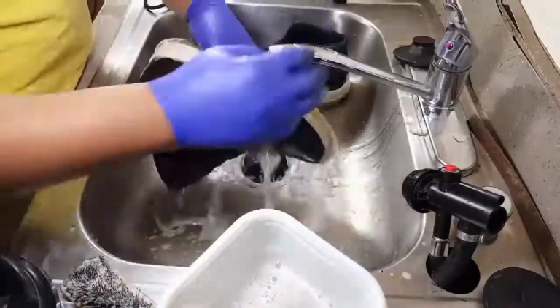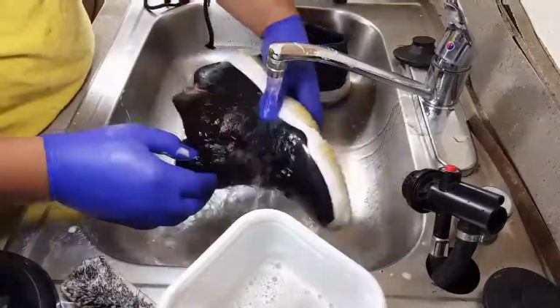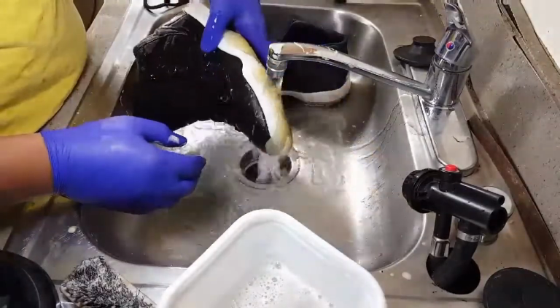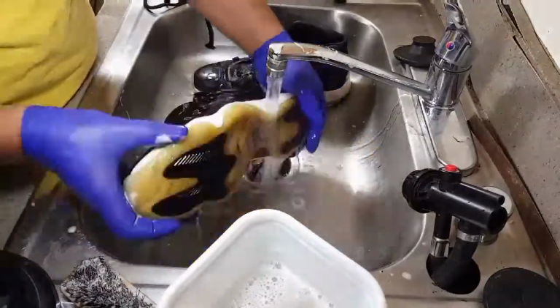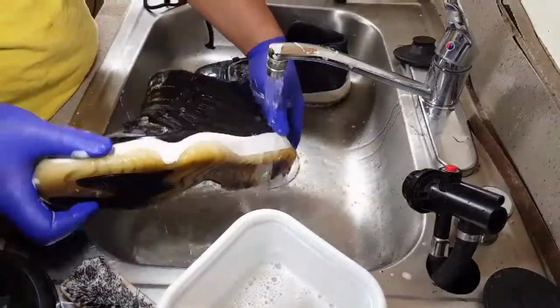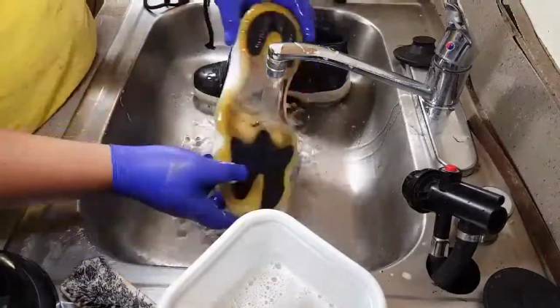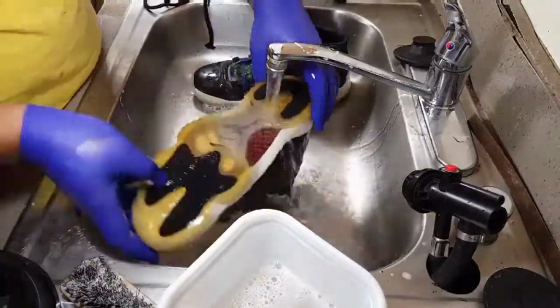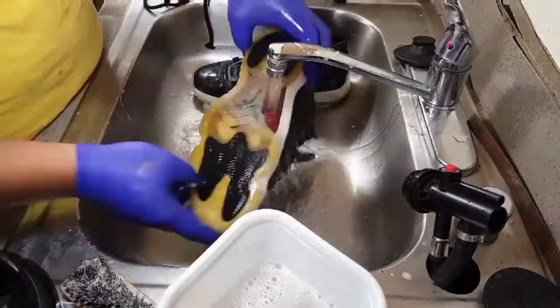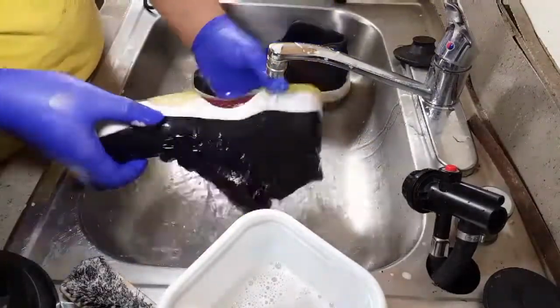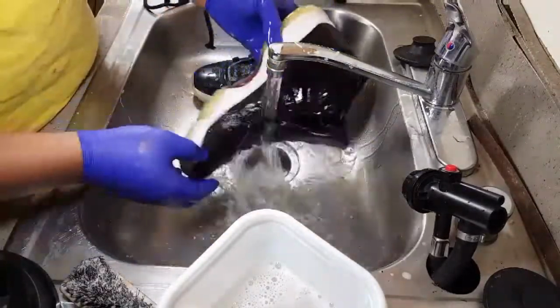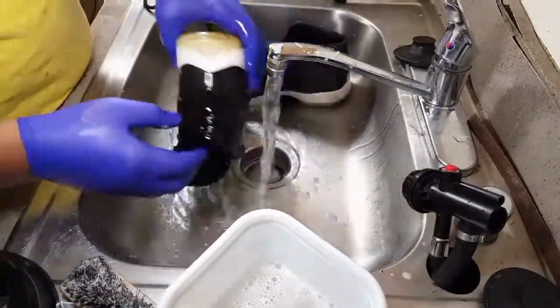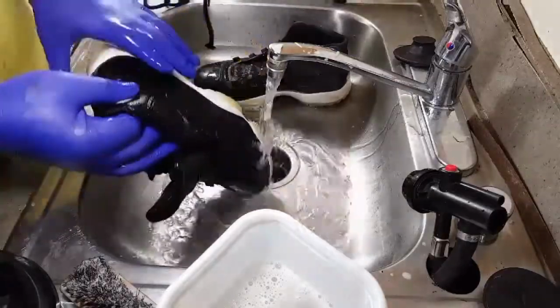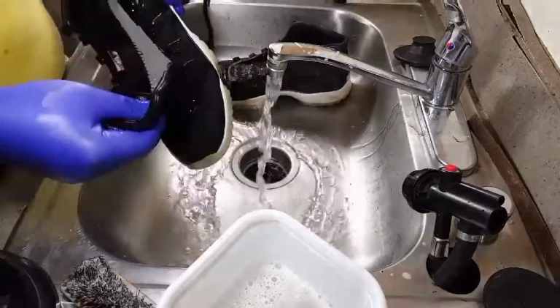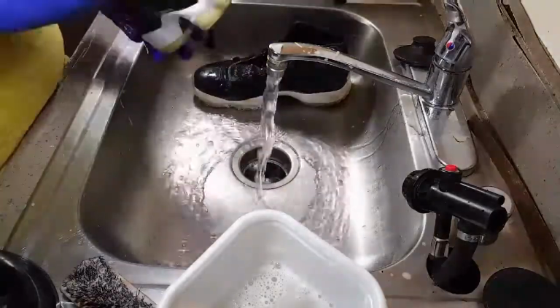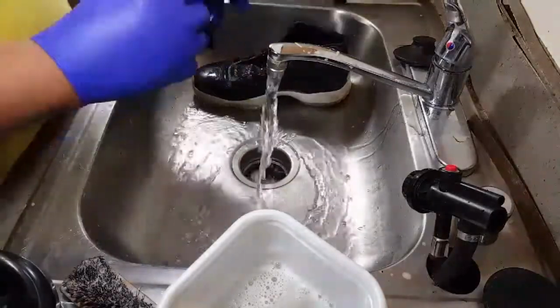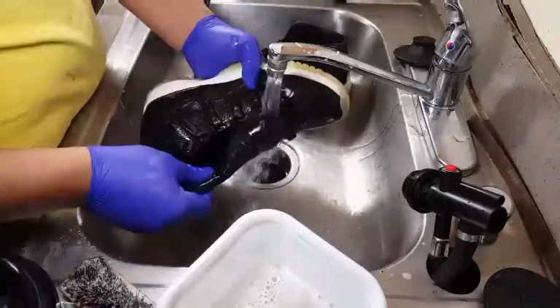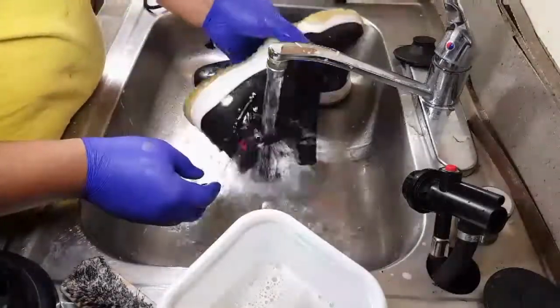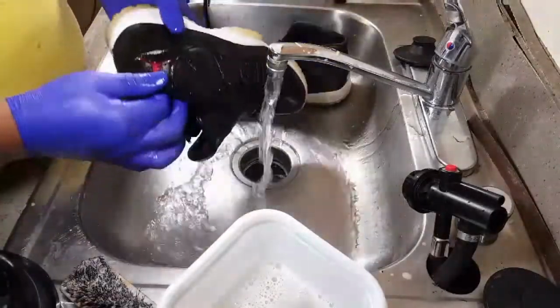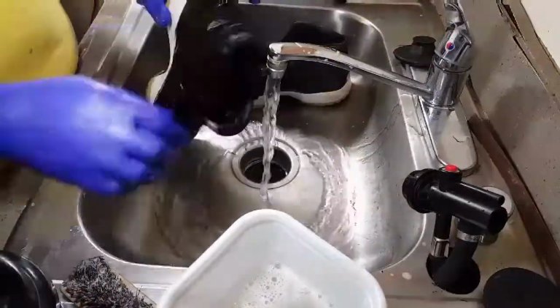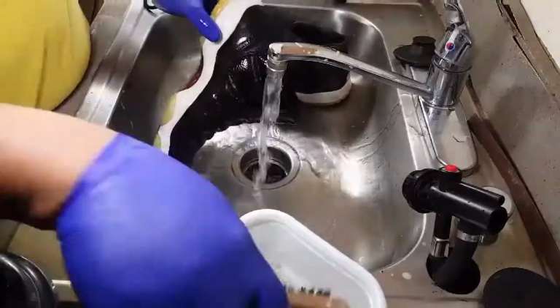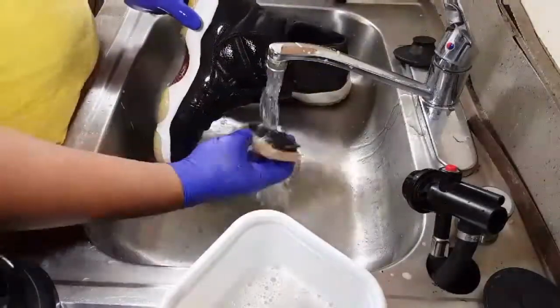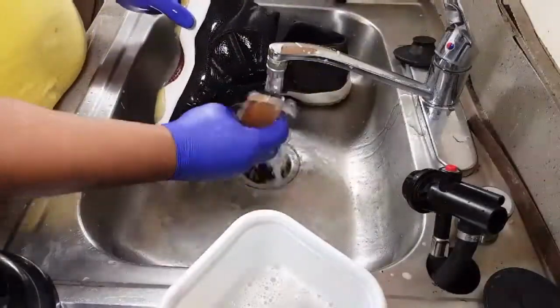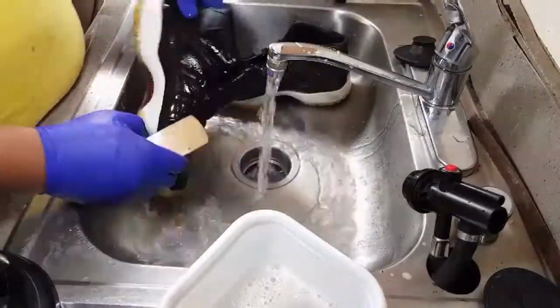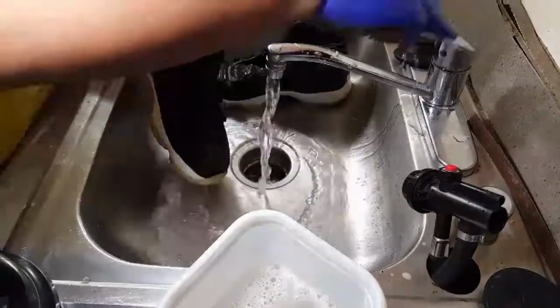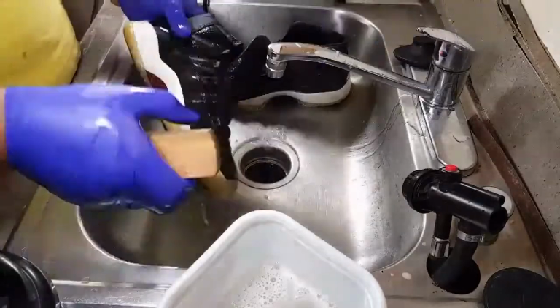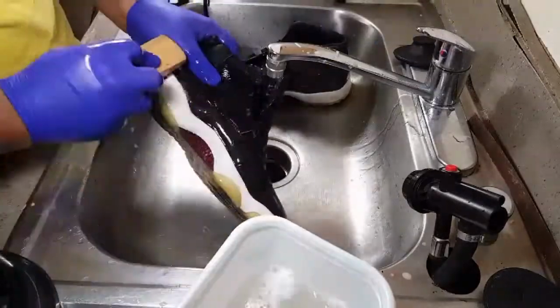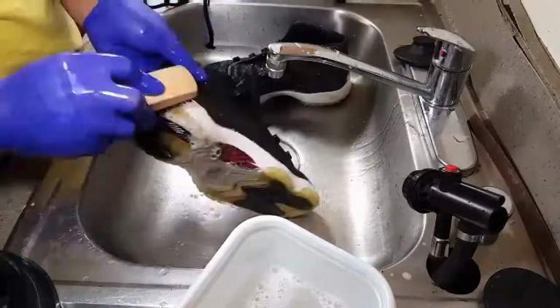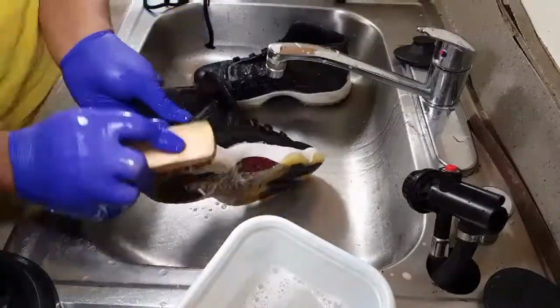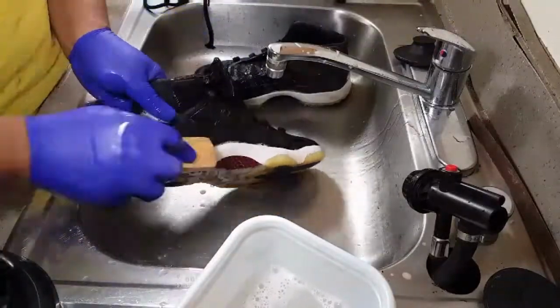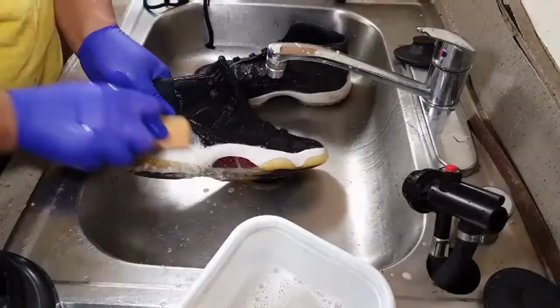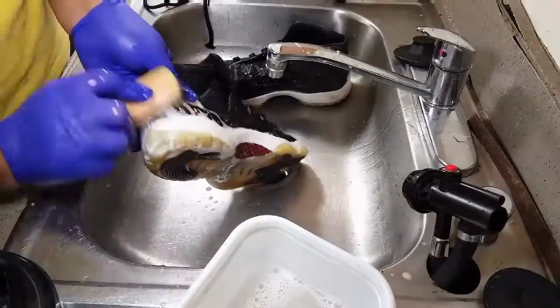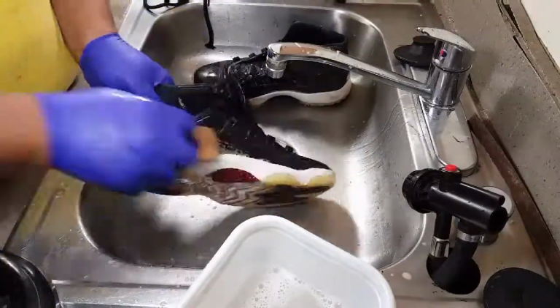Once you finish scrubbing, rinse off the solution. I just noticed another spot, so I'm going to hit it up one more time.